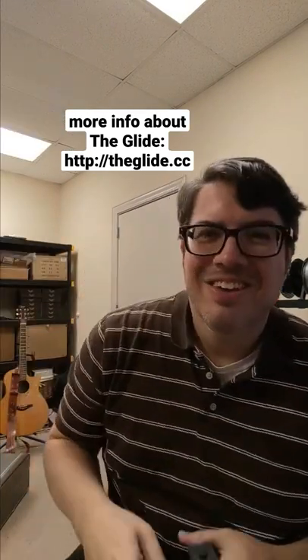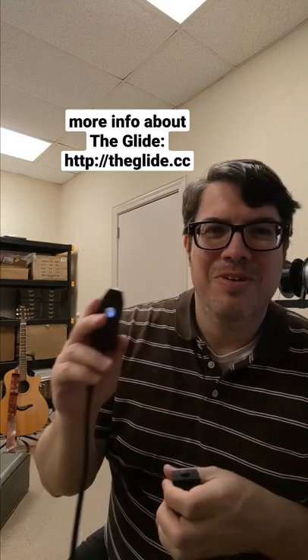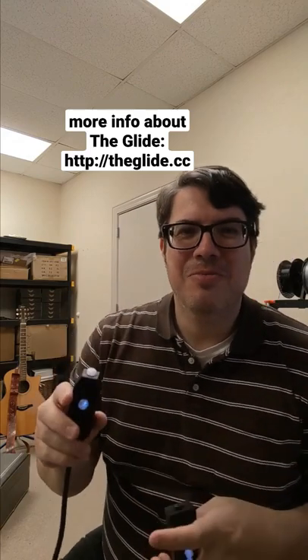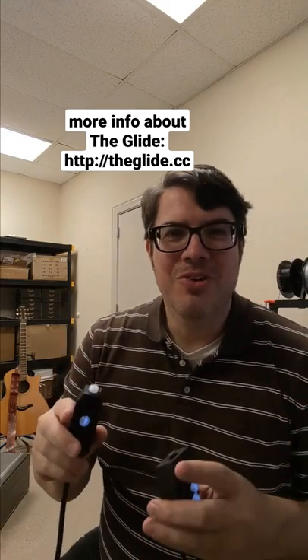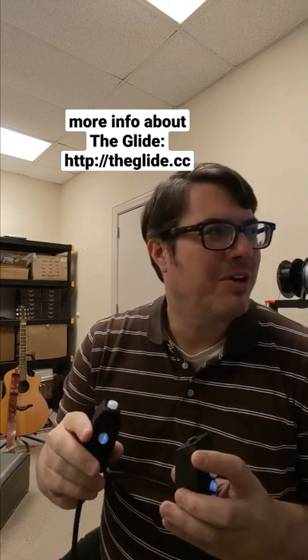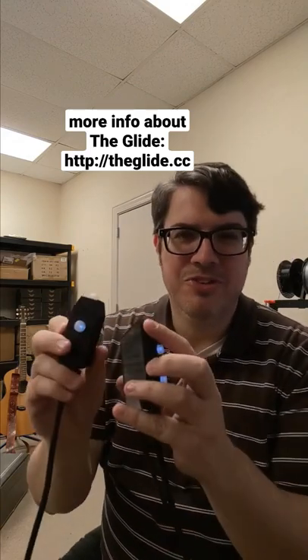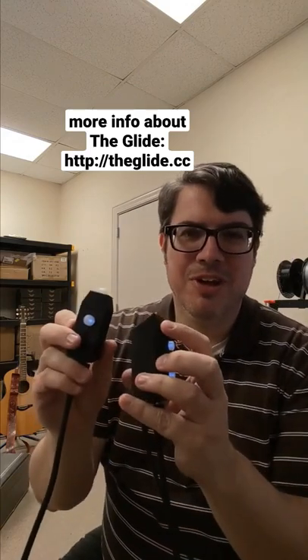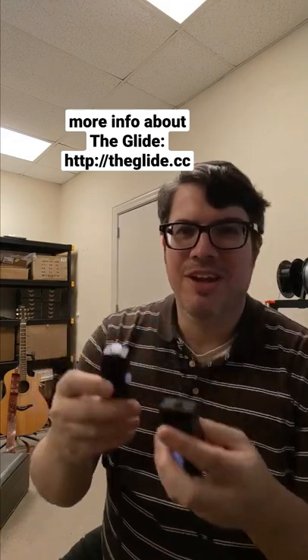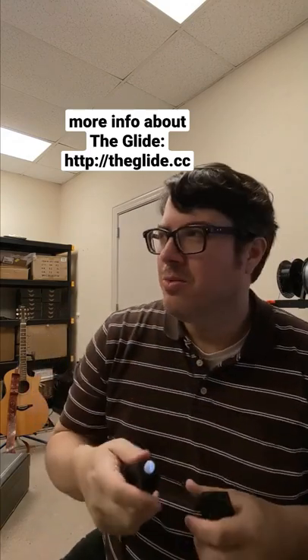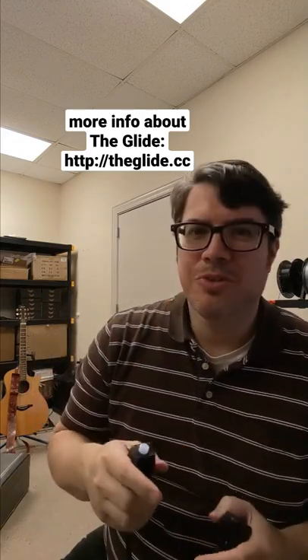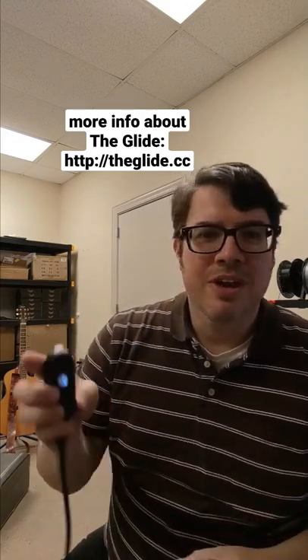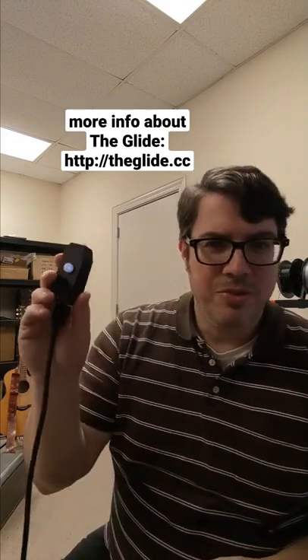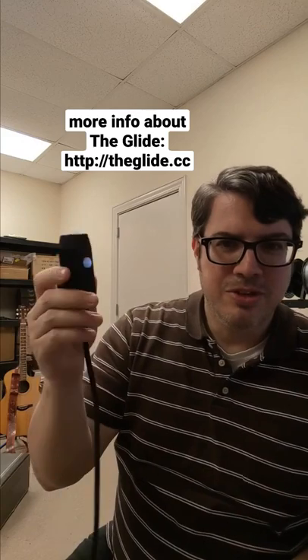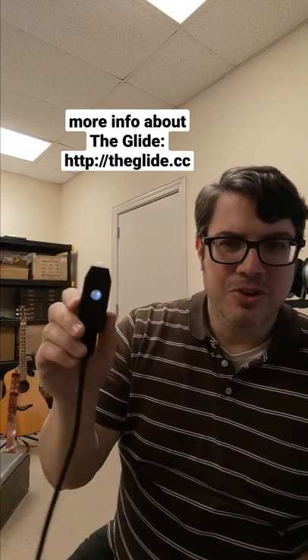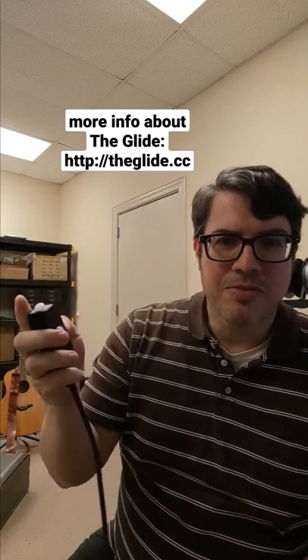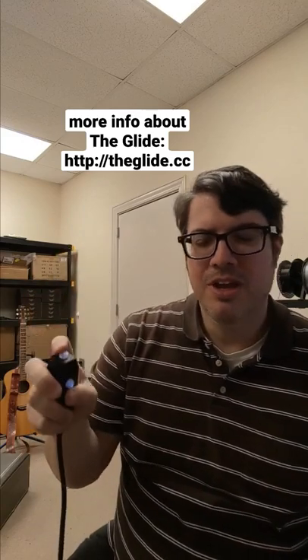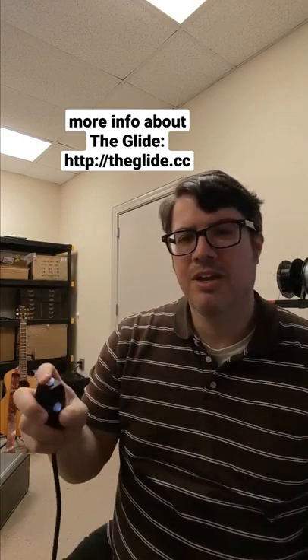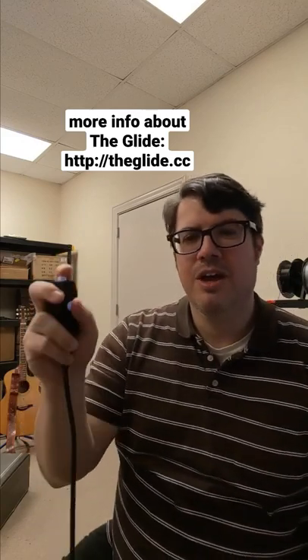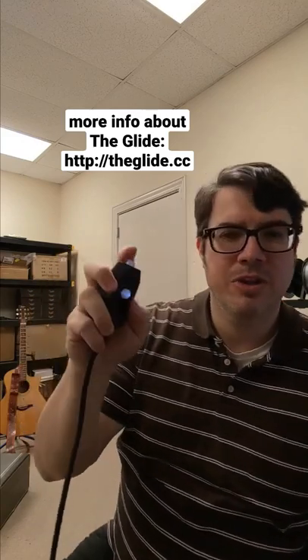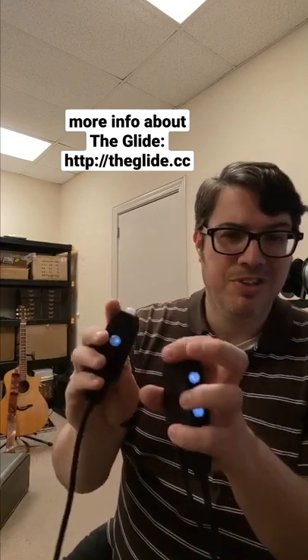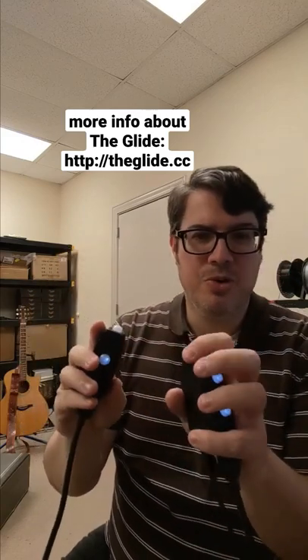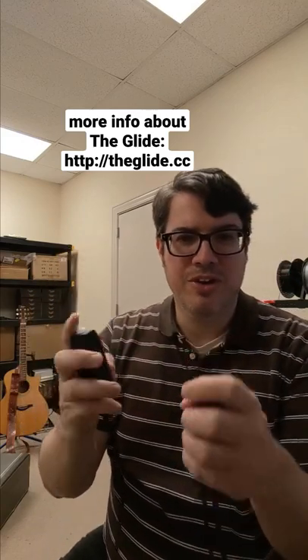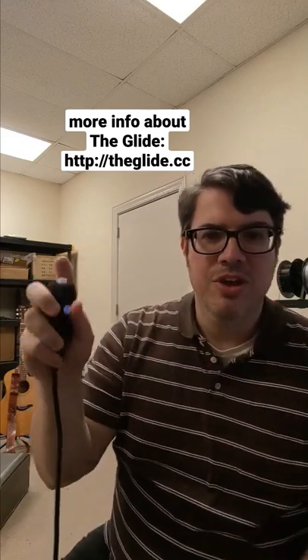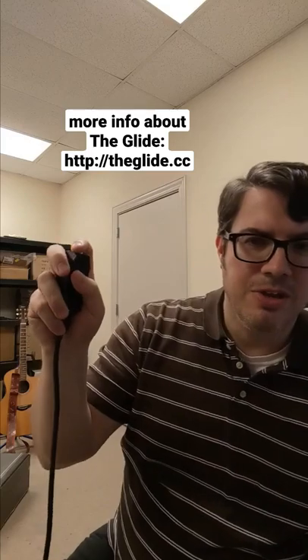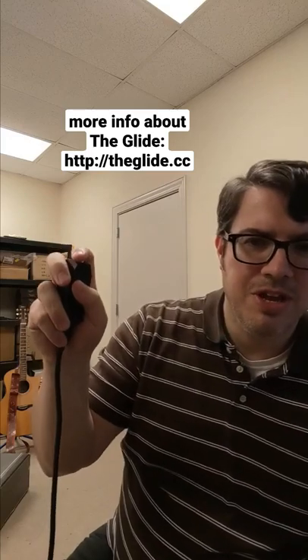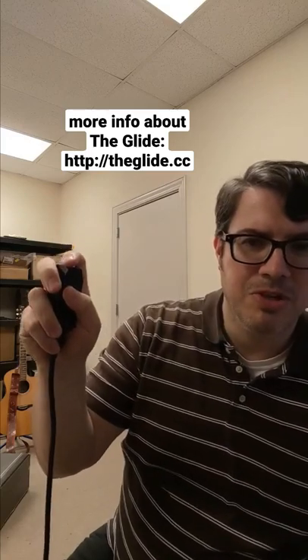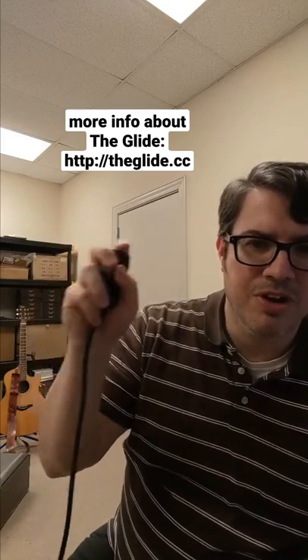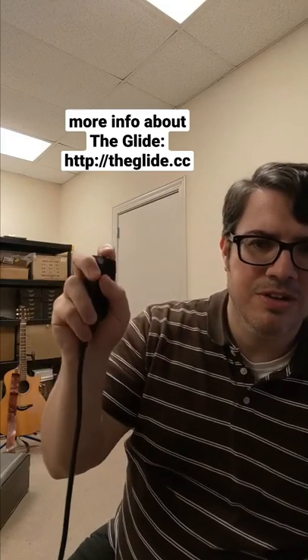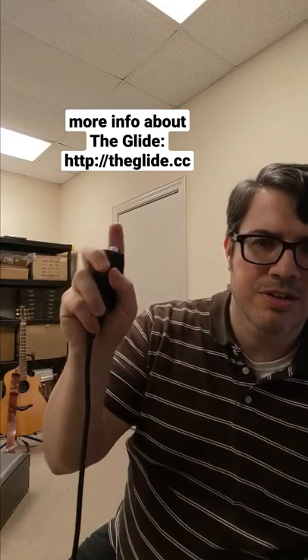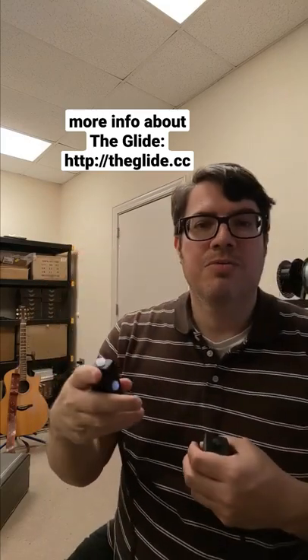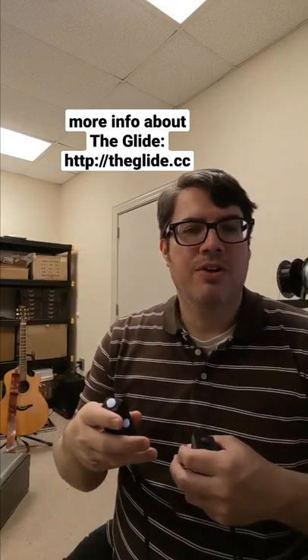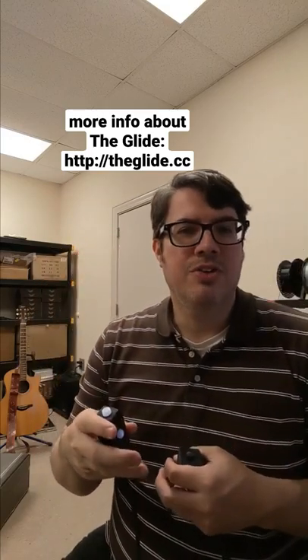I figured out something new about this instrument, the glide, today and I want to share it with you guys. It has to do with this controller called the coffin. The way that you play the glide is you hold down a note and then you make this hitting motion over here.